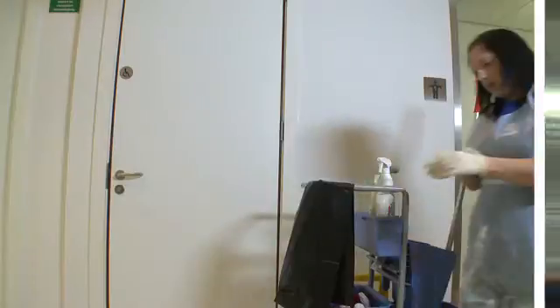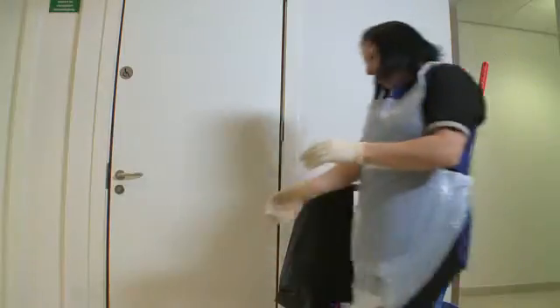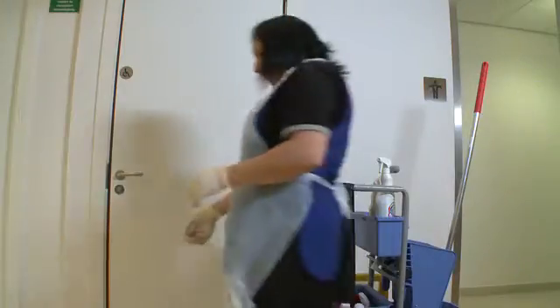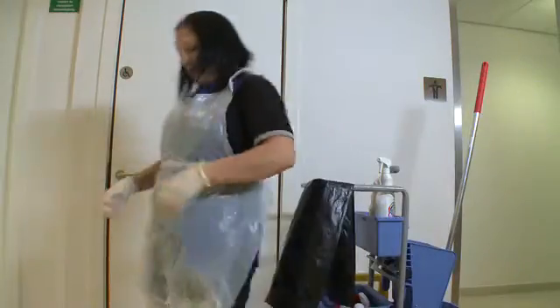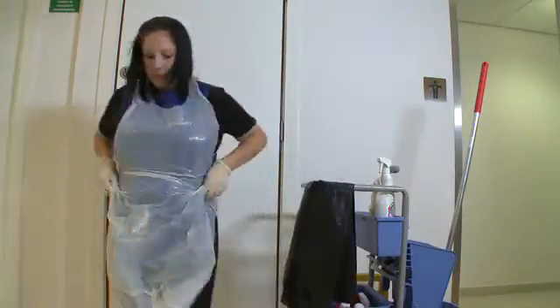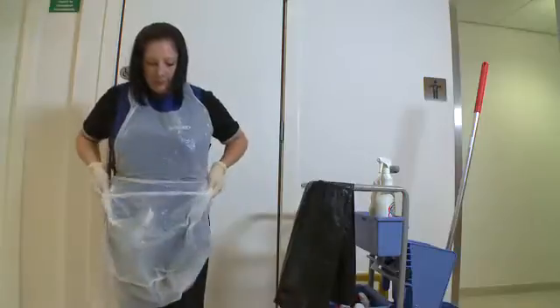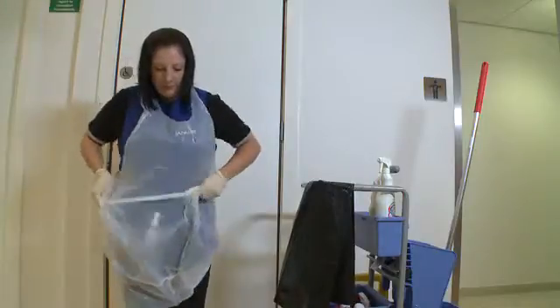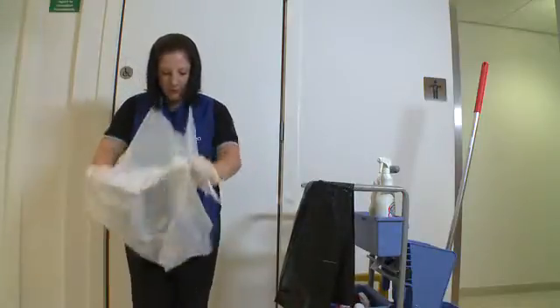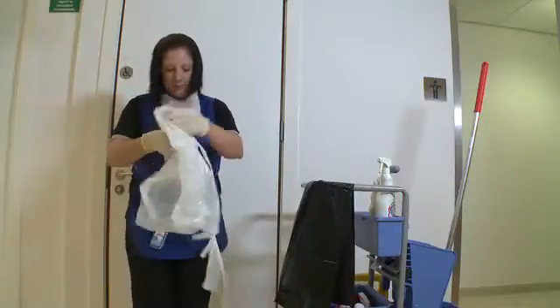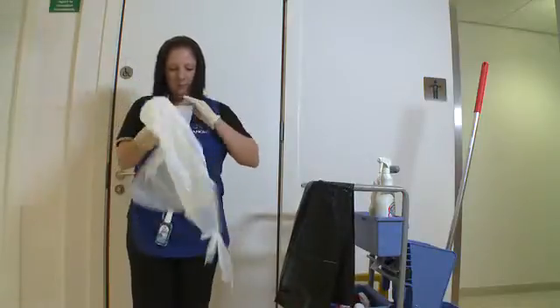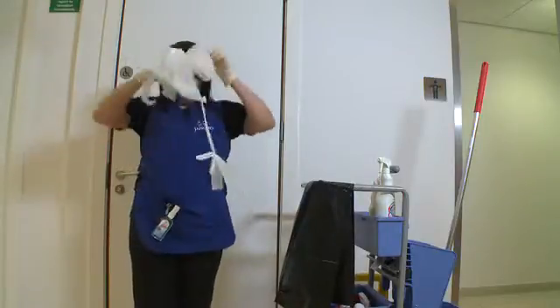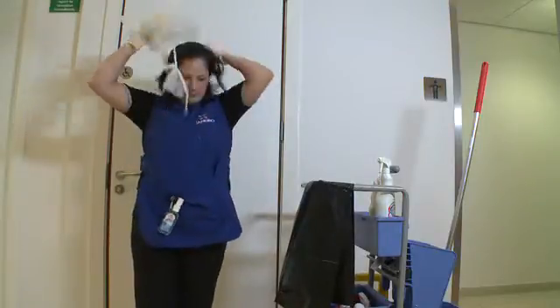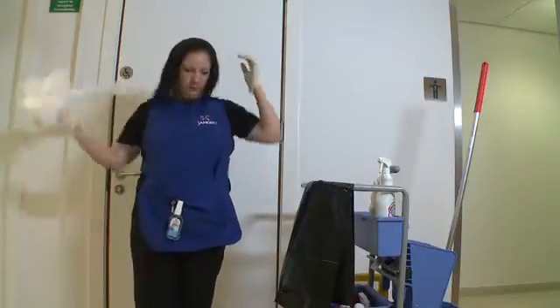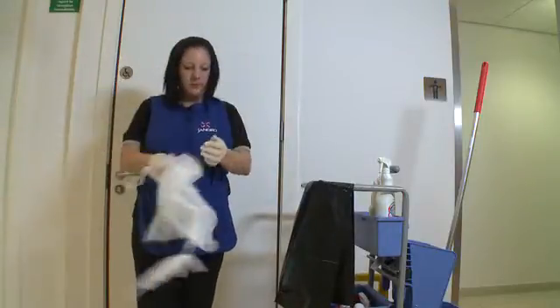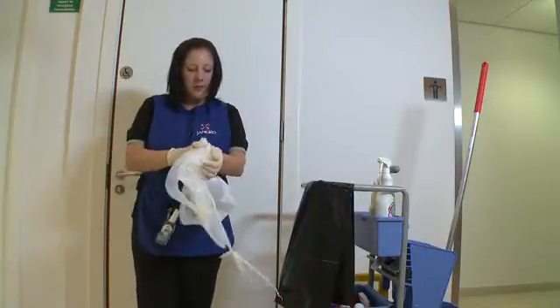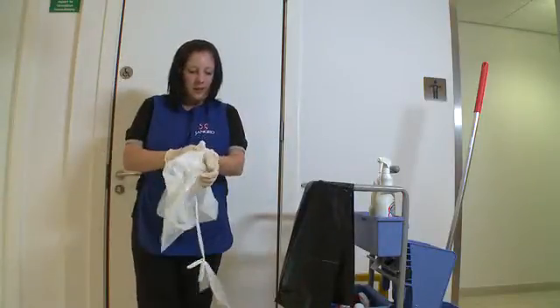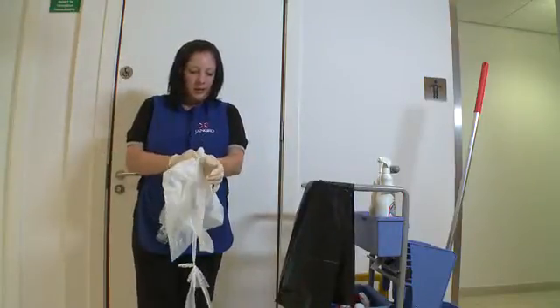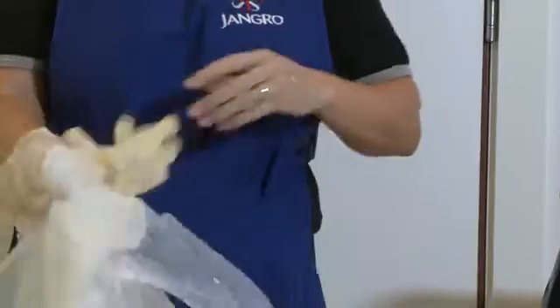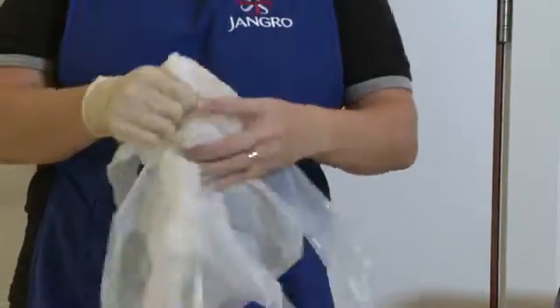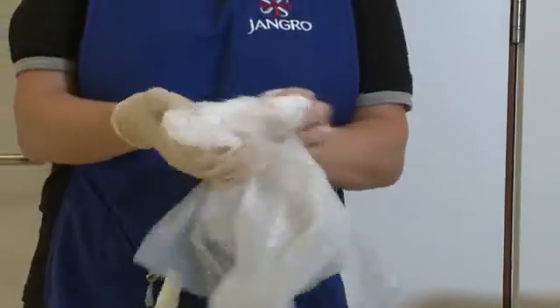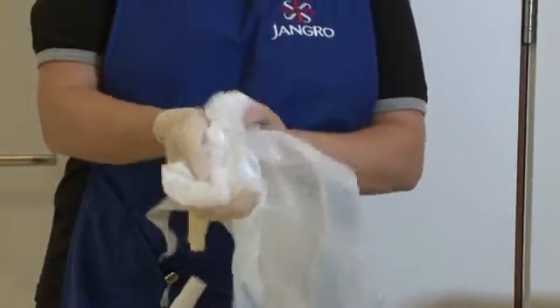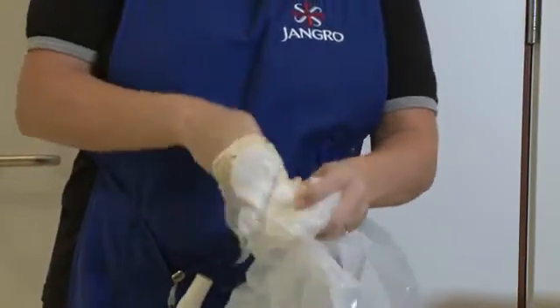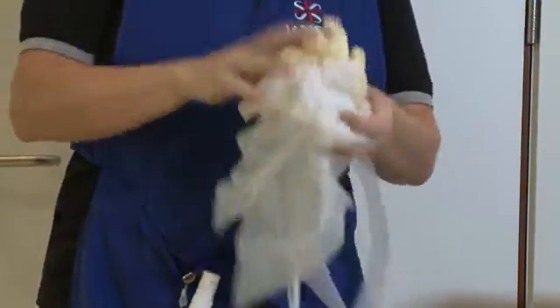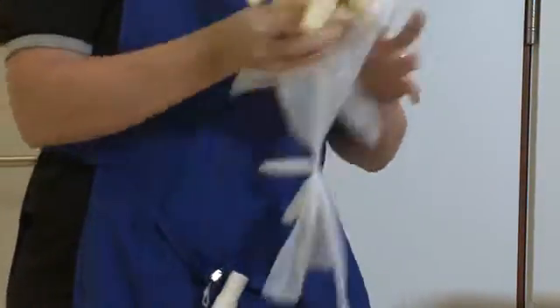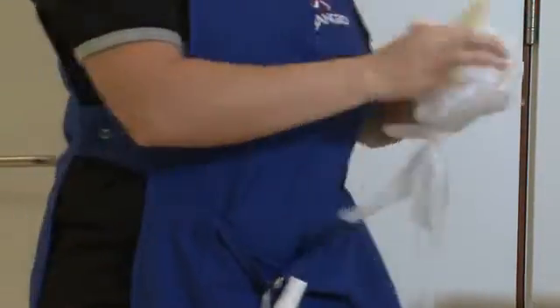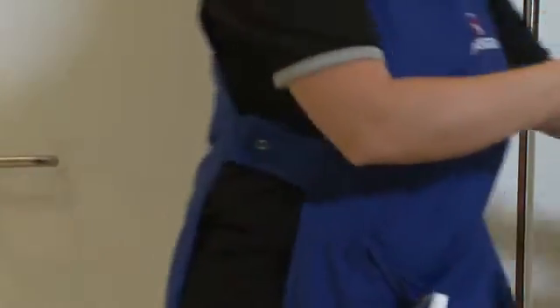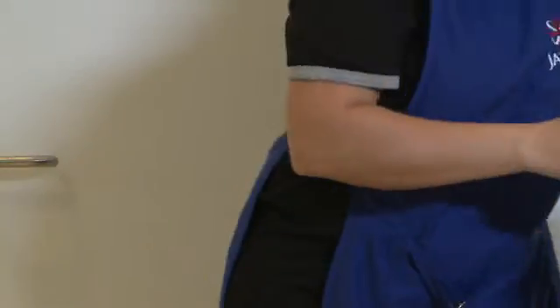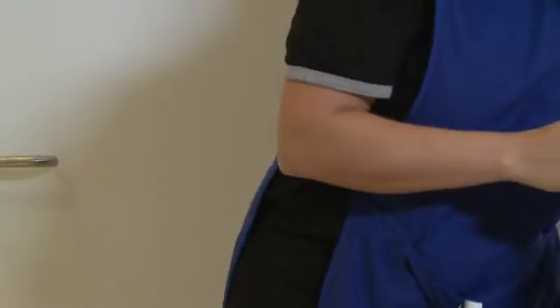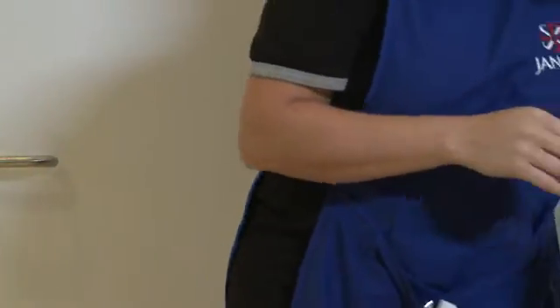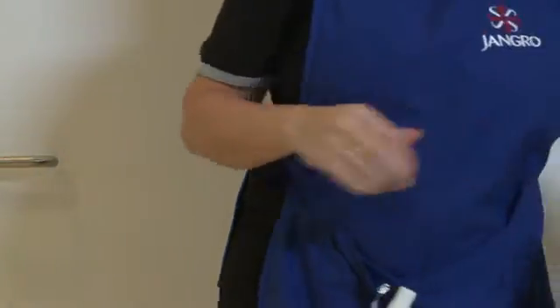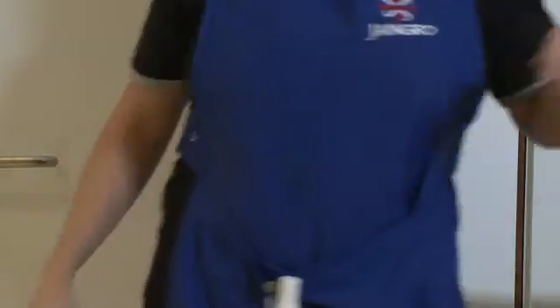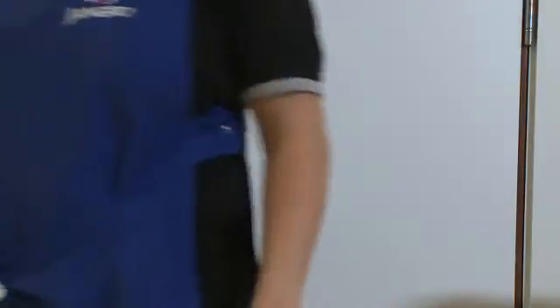In higher risk buildings such as hospitals, prisons or public toilets, you should change gloves and aprons from room to room, so as not to risk moving any bugs and germs you may have picked up in one area to other areas of the building.